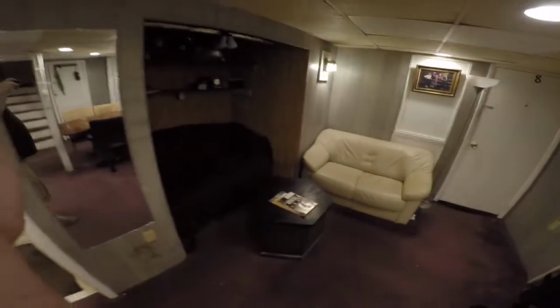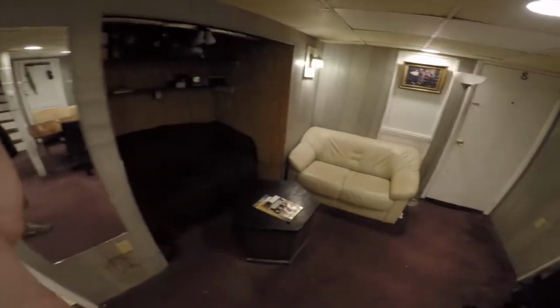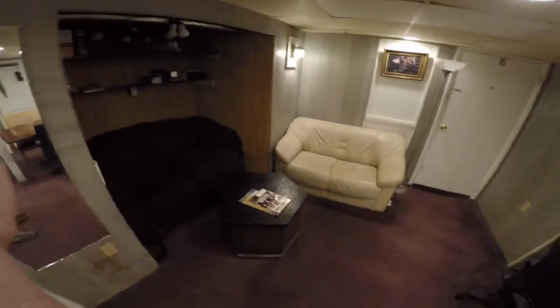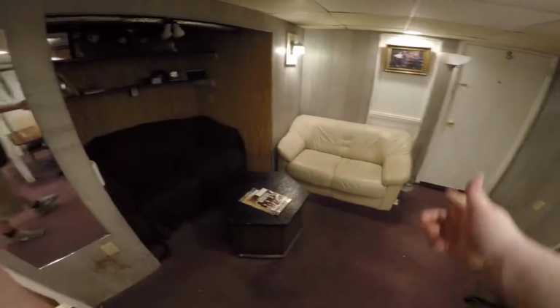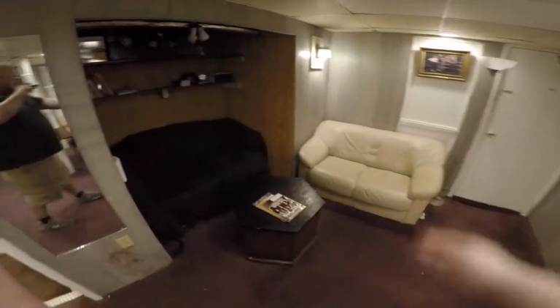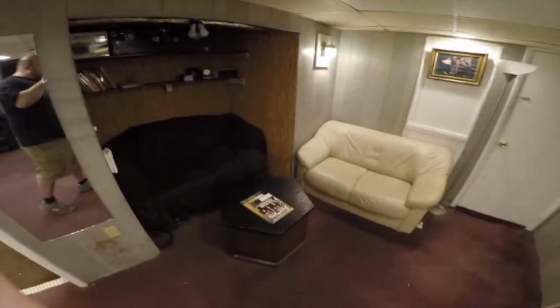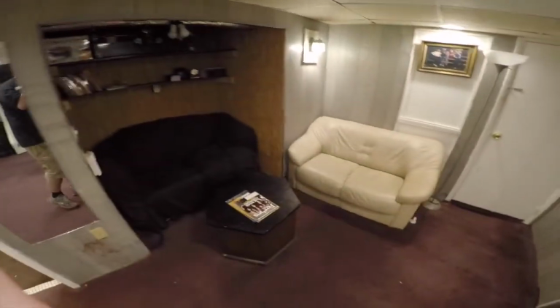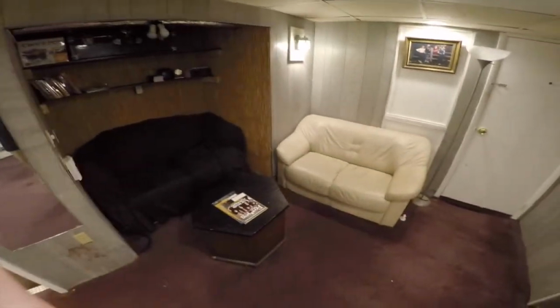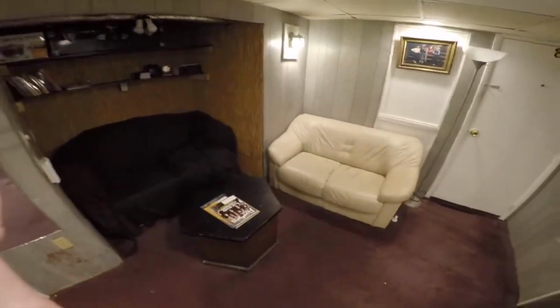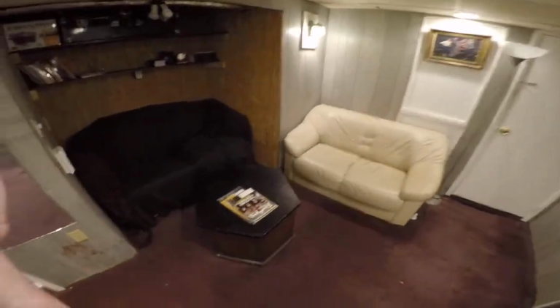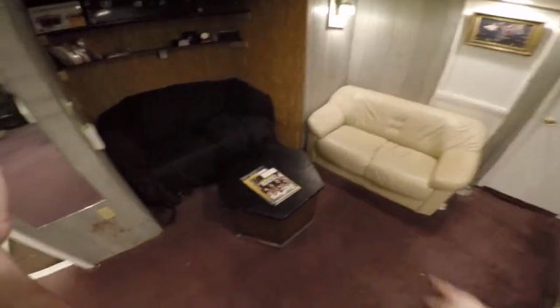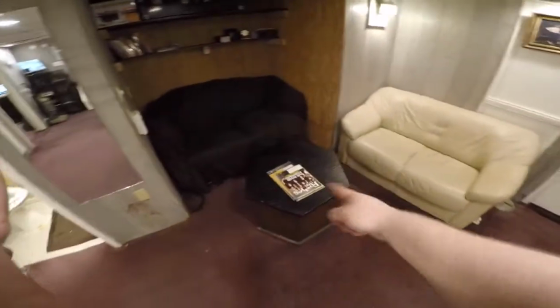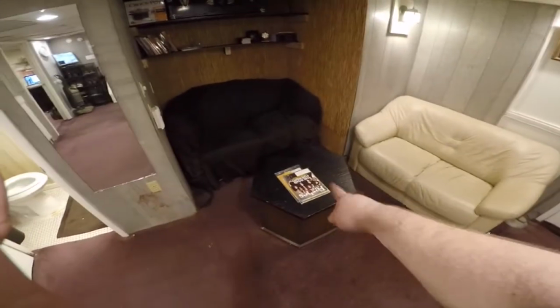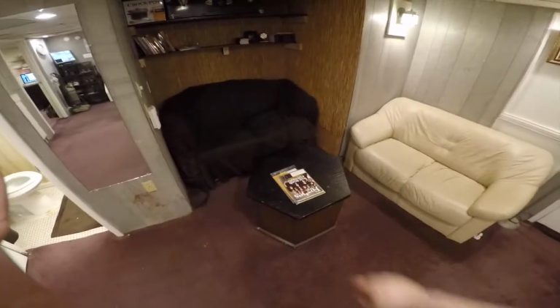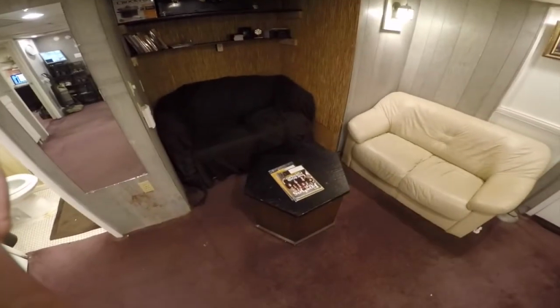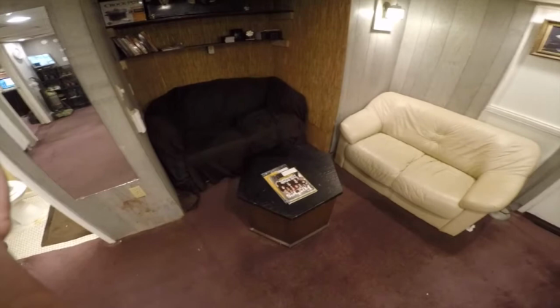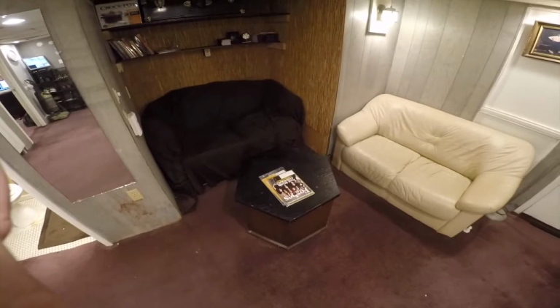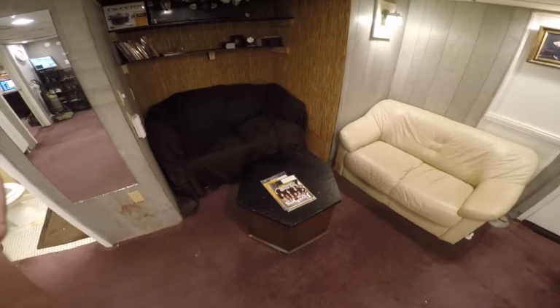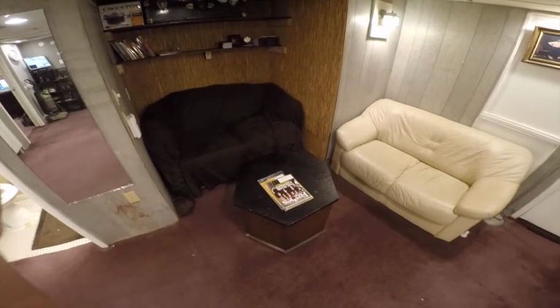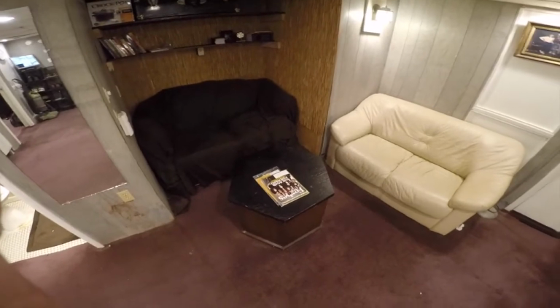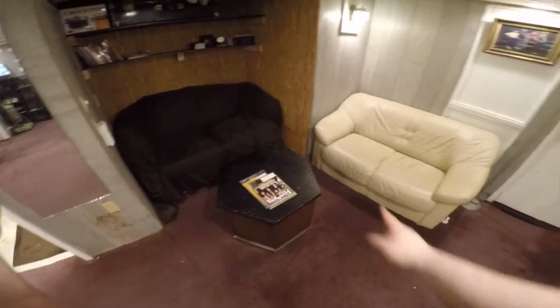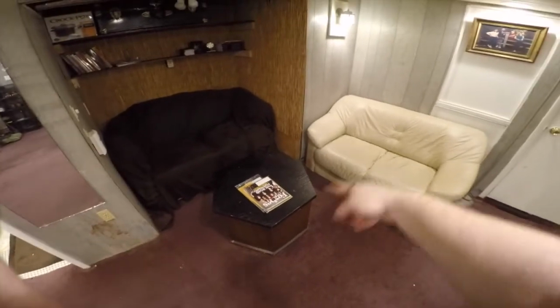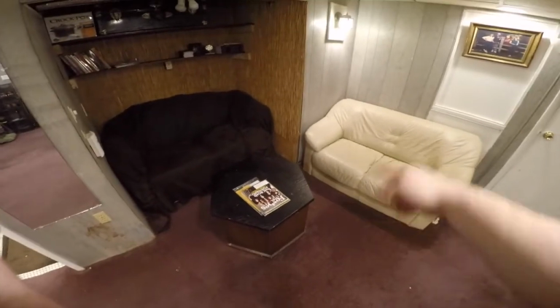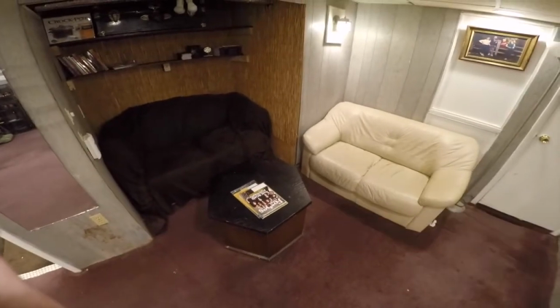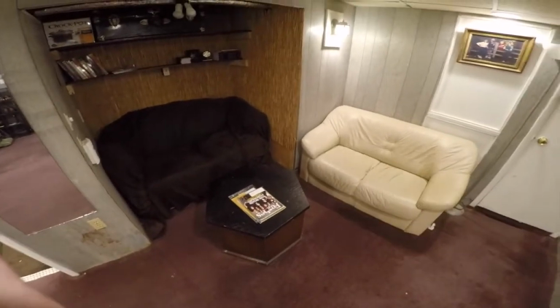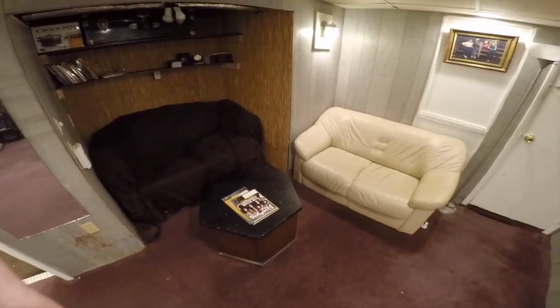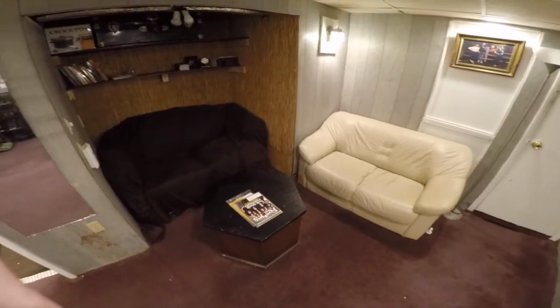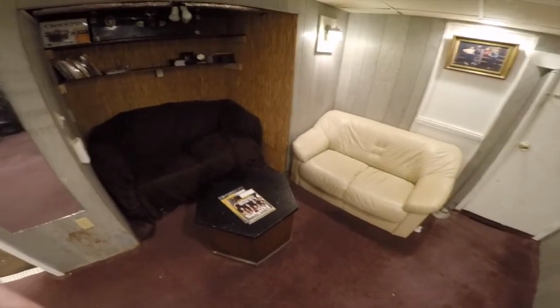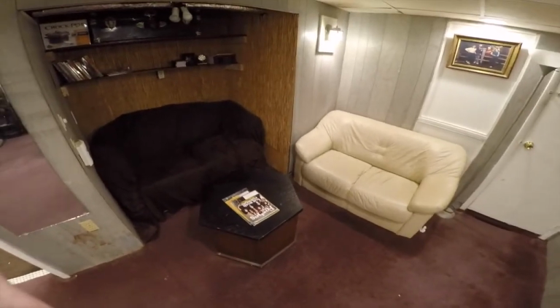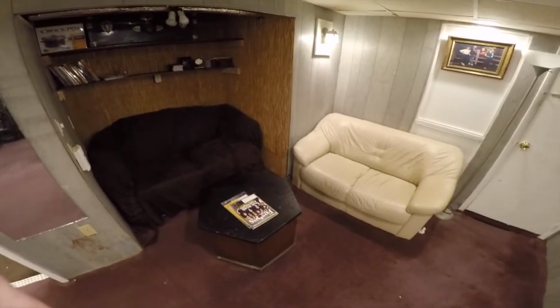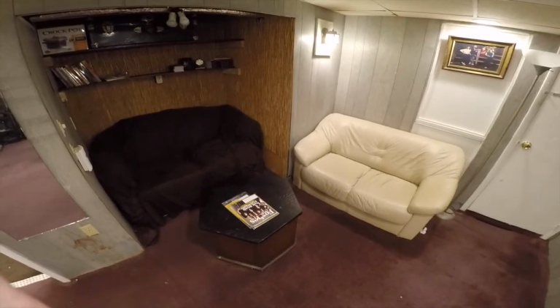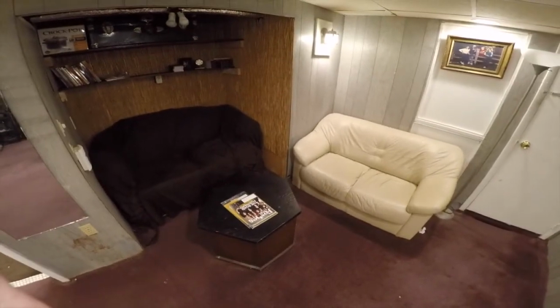We've got a new couch — I think this is new — and a new coffee table too. I think we found both of these in the trash, but I think they fit pretty well.